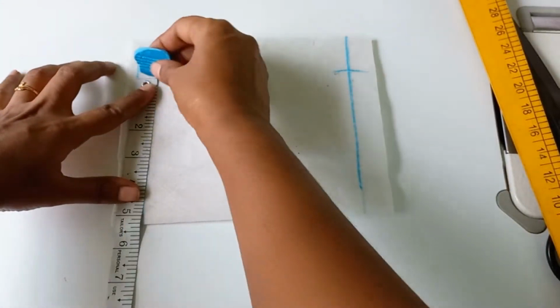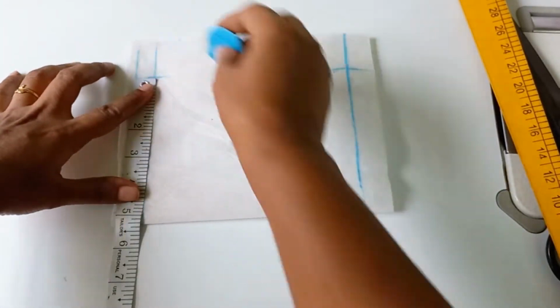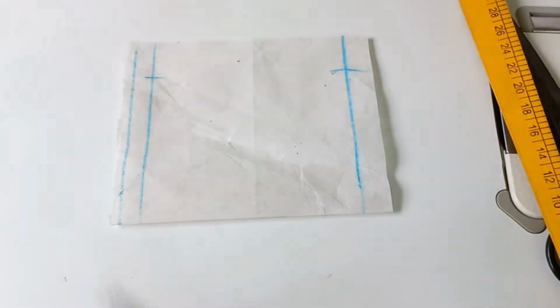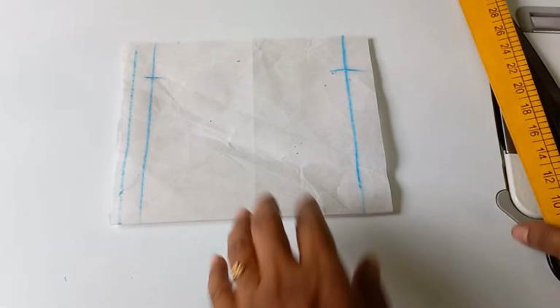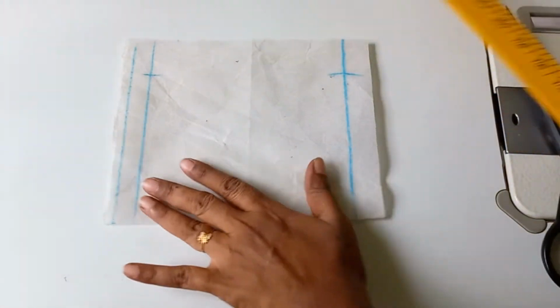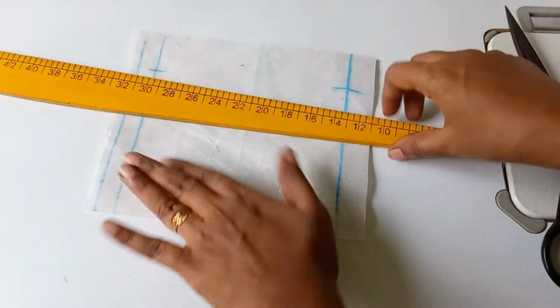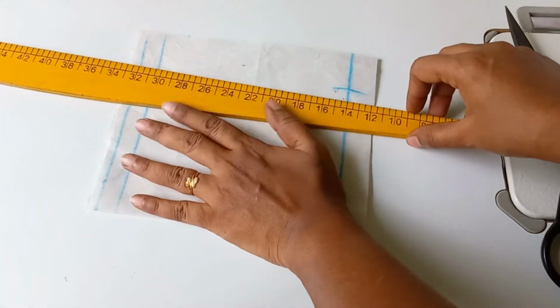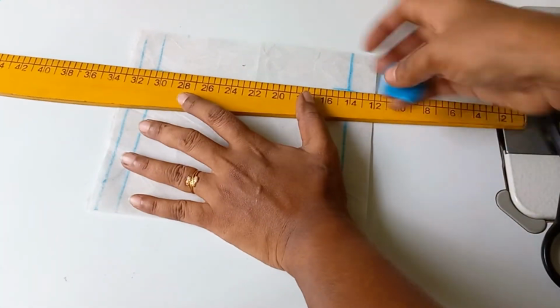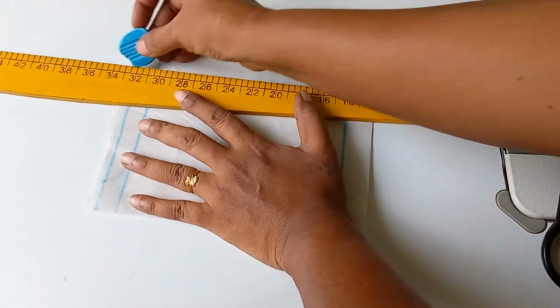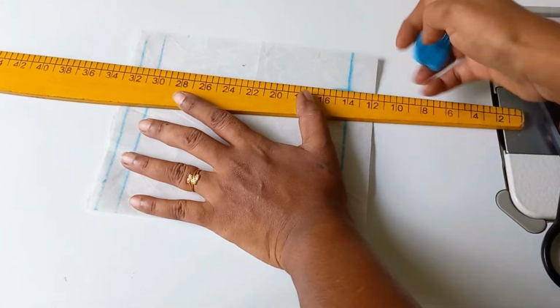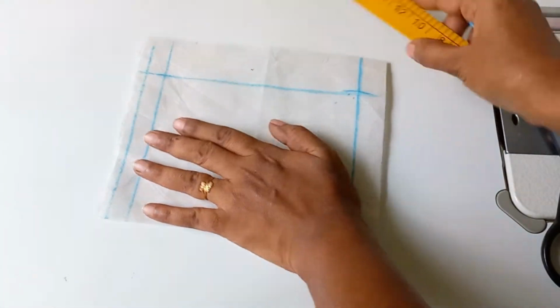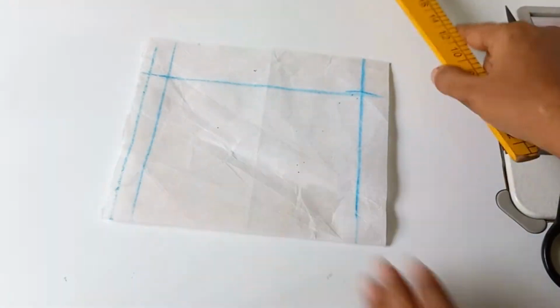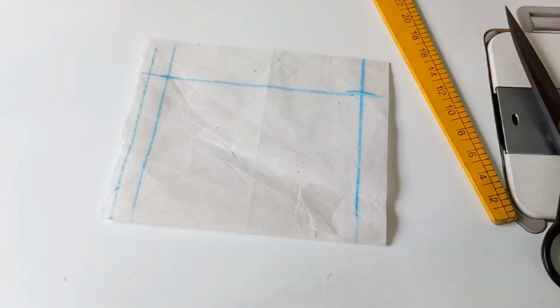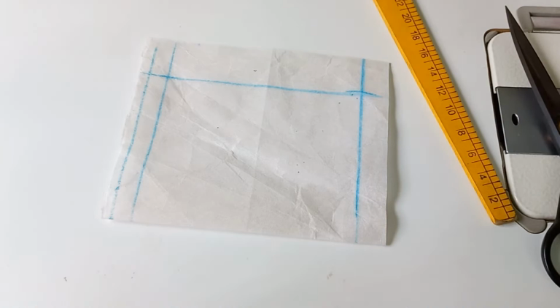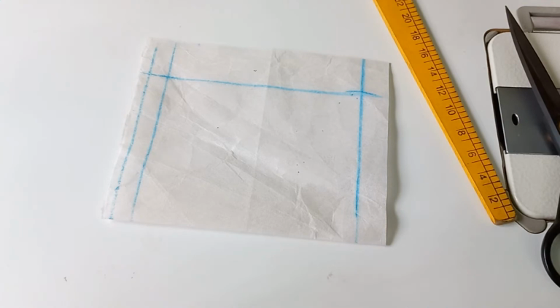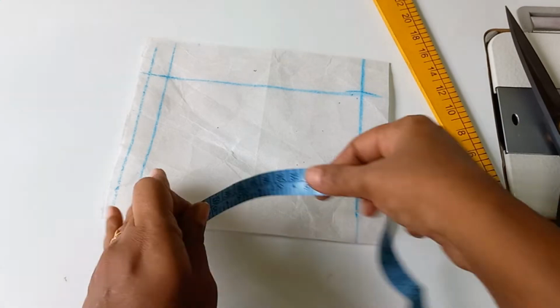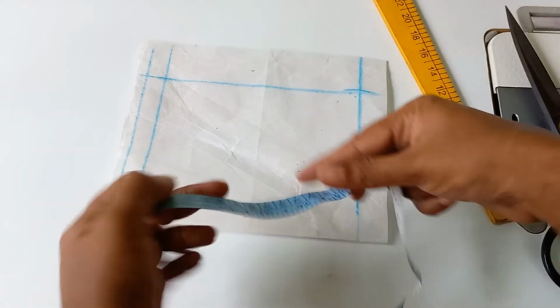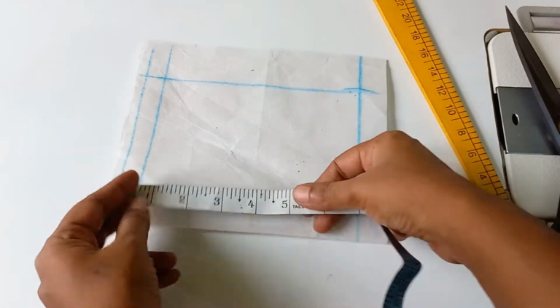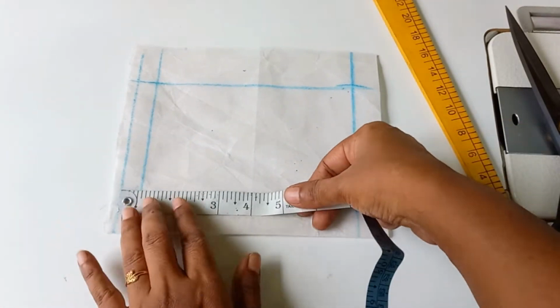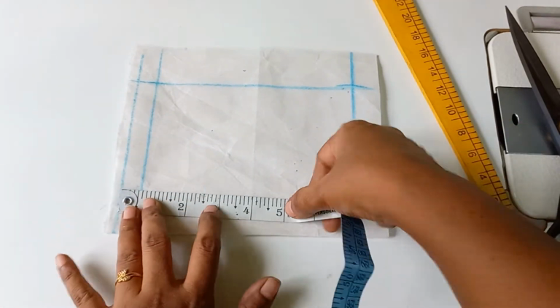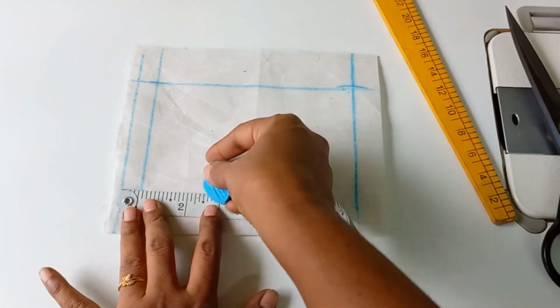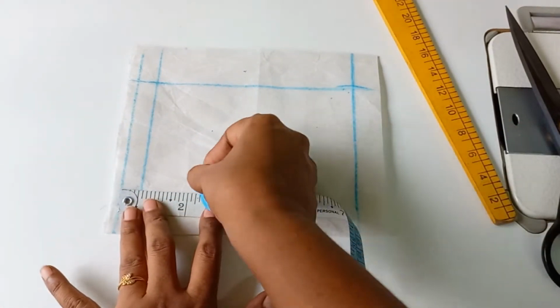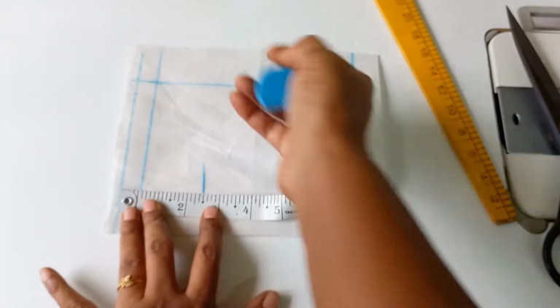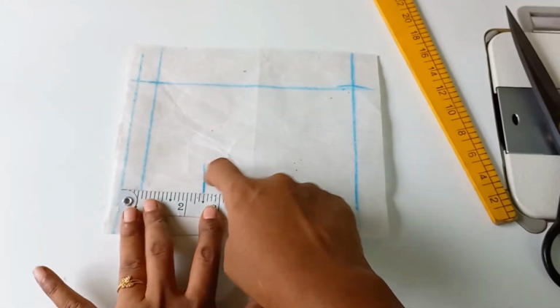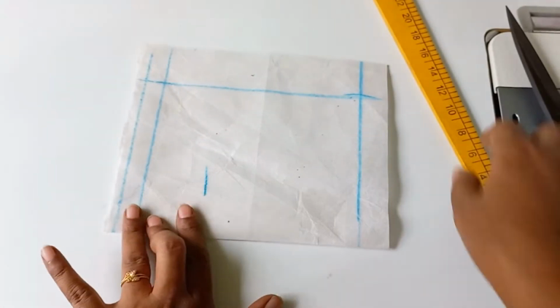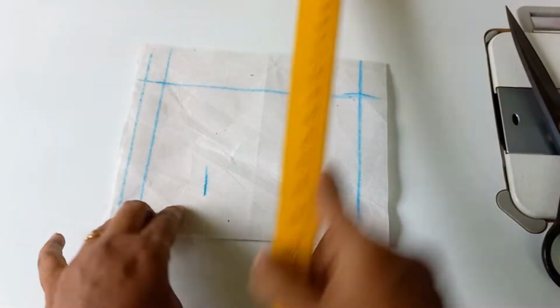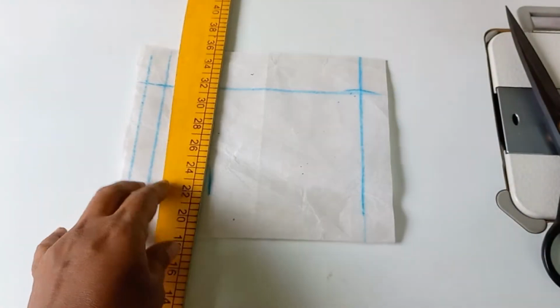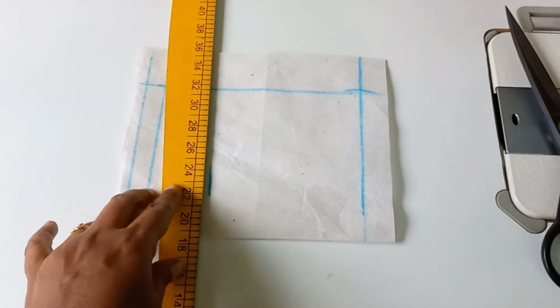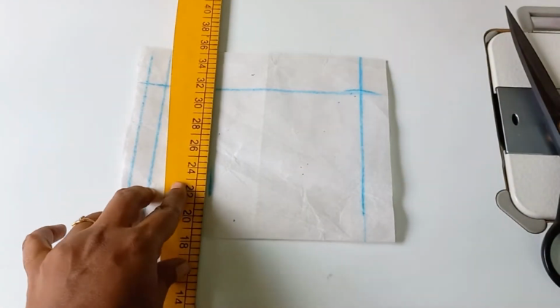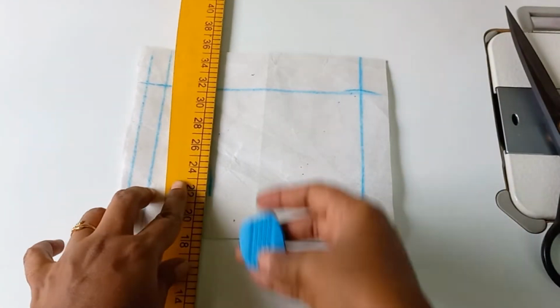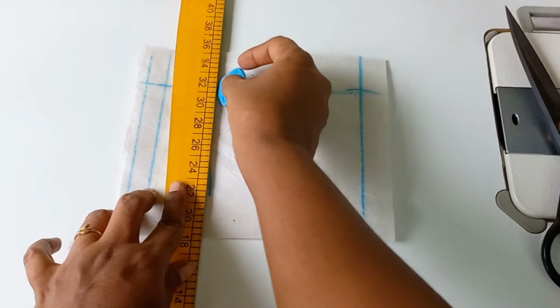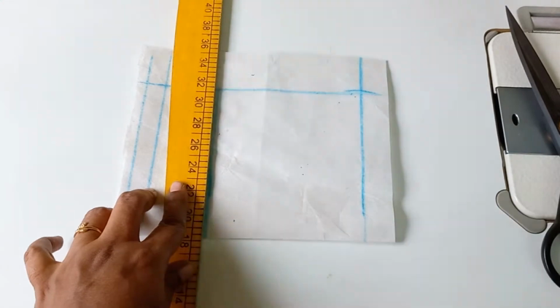We want to make the front 5 inches. We want to make the back 2 inches. Because the front is the piece, this is 1 inch width to the edging. We want to make the 2 and 1 inch gap.